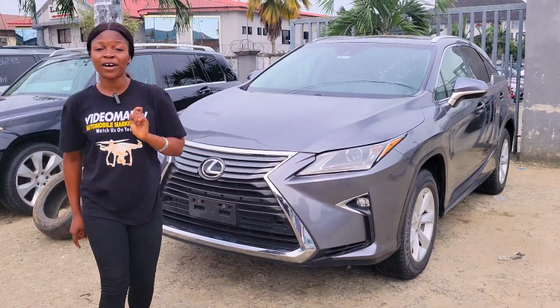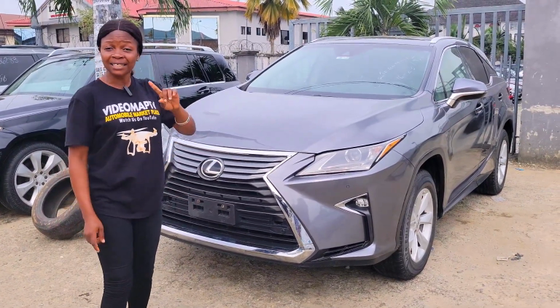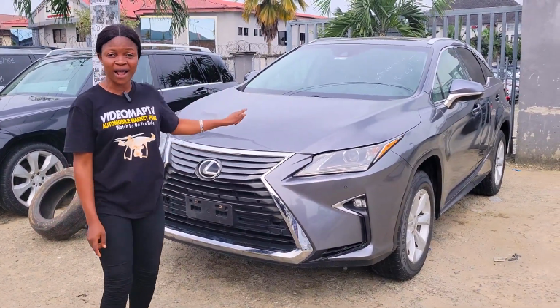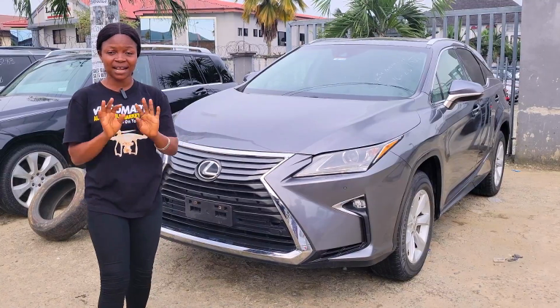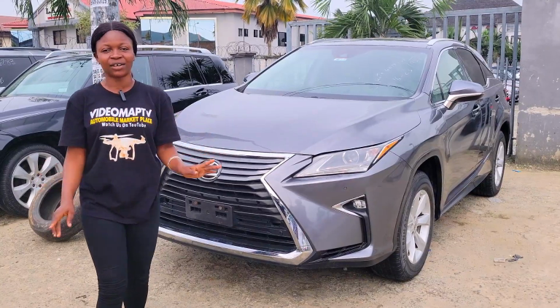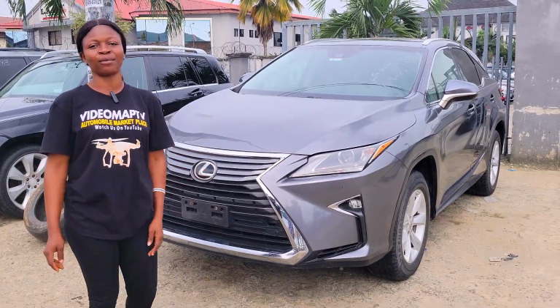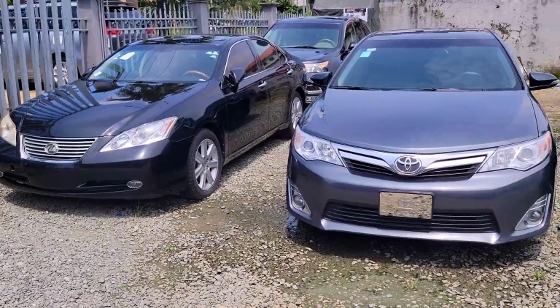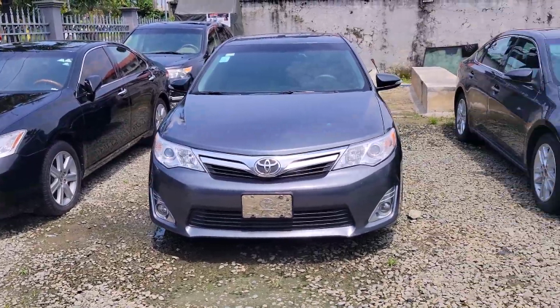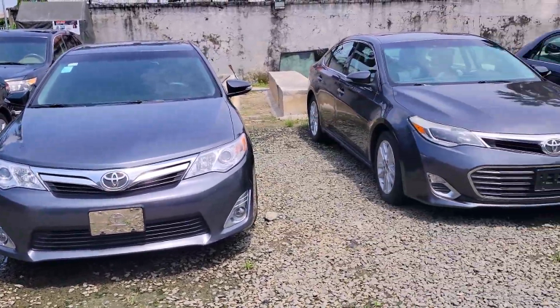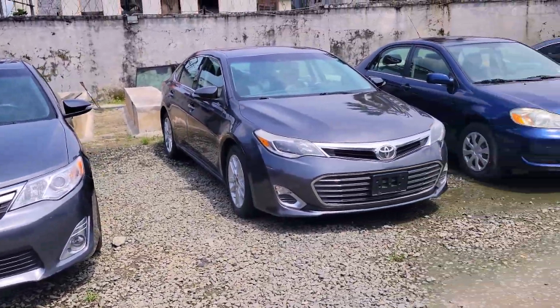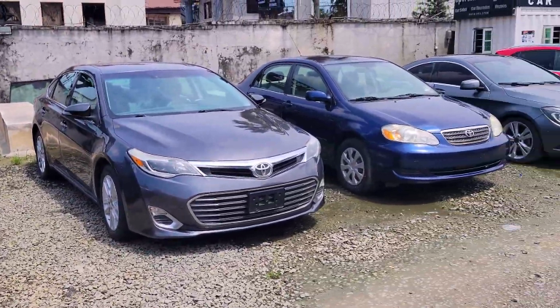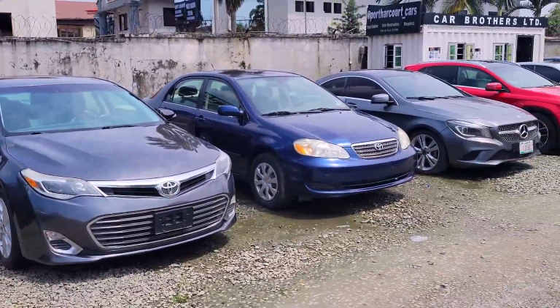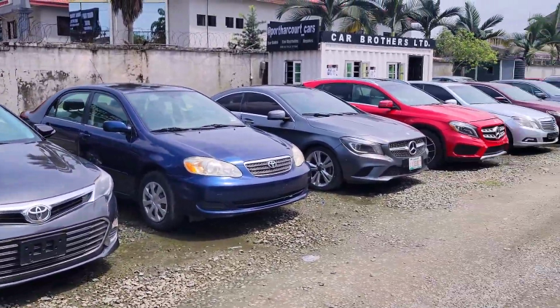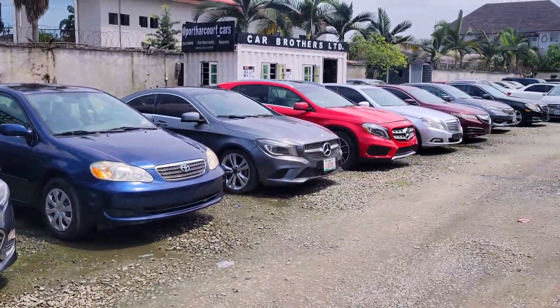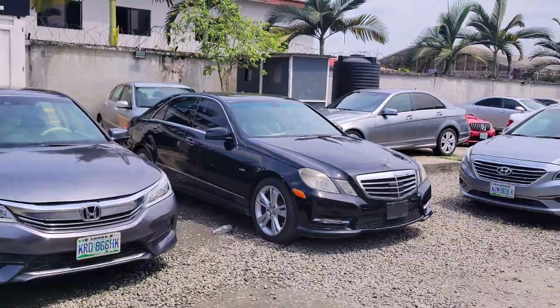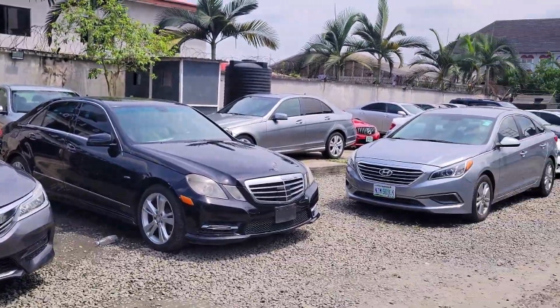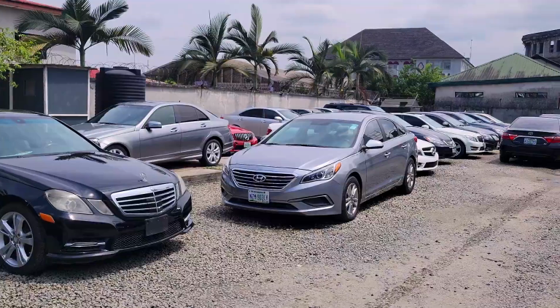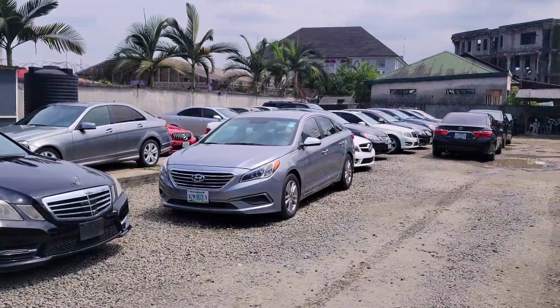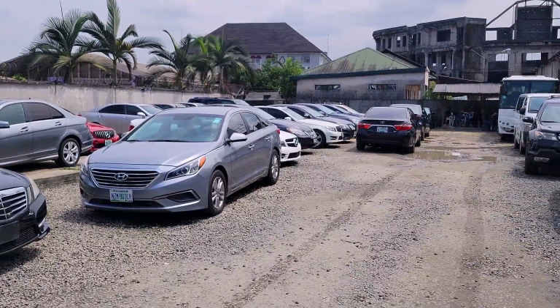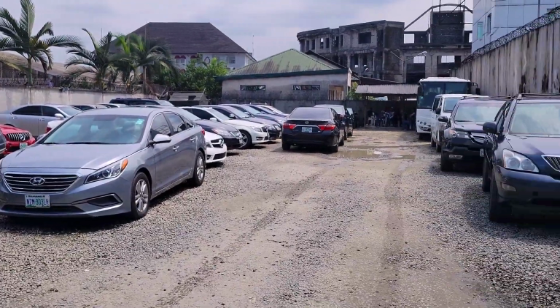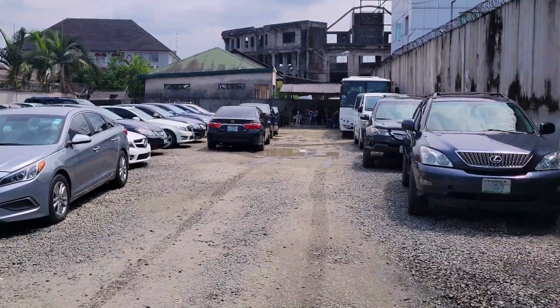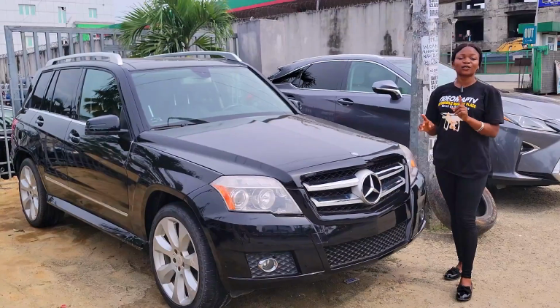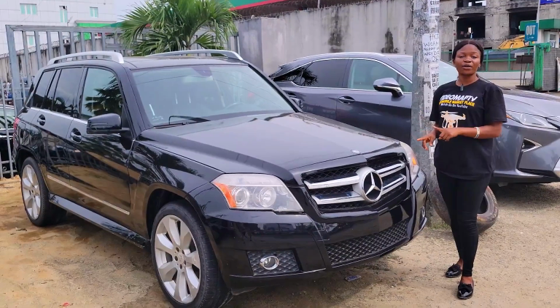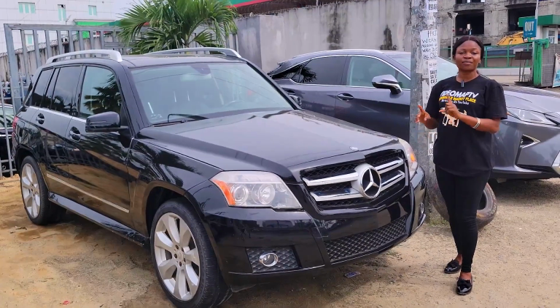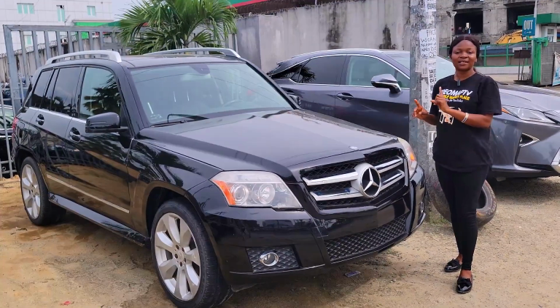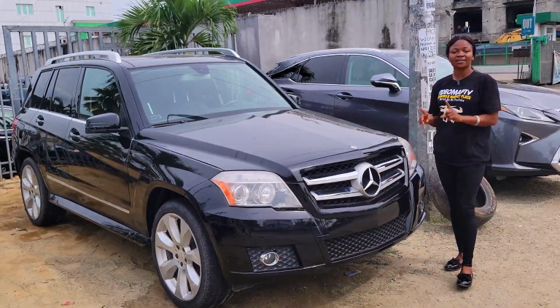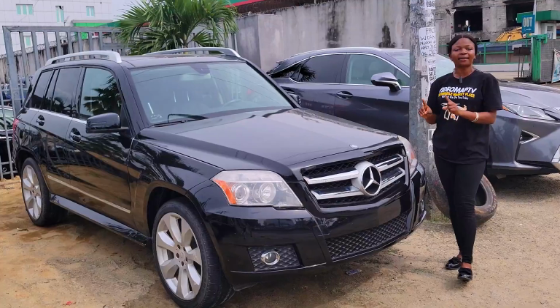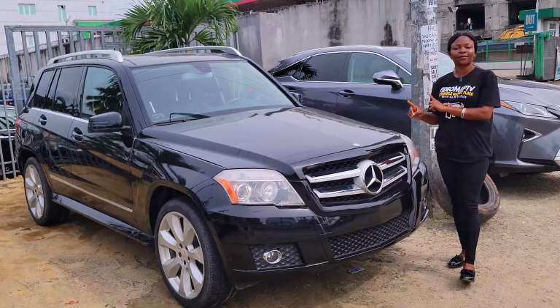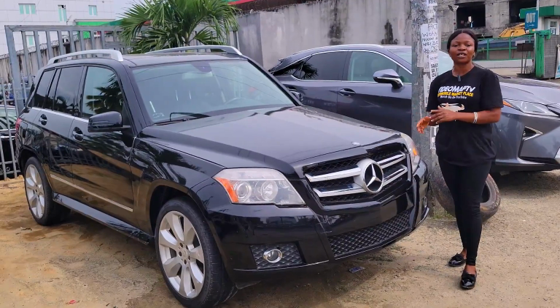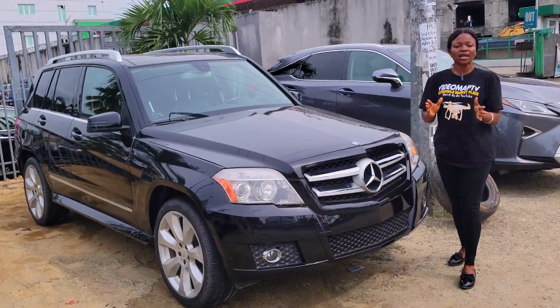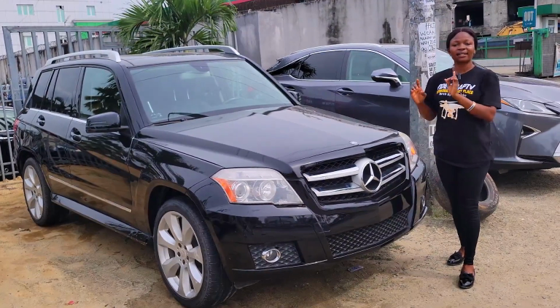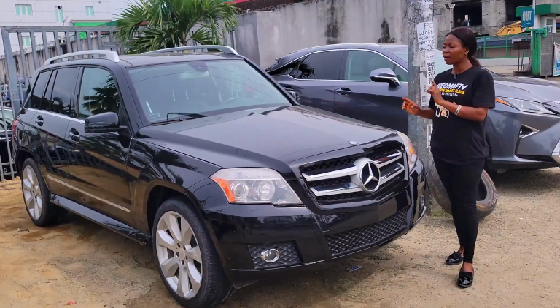Don't forget that this price is slightly negotiable. Today we are here at Car Brothers to check out the prices of Nigerian and foreign used cars for you to buy. This is a foreign used Mercedes-Benz GLK350 2011 model.